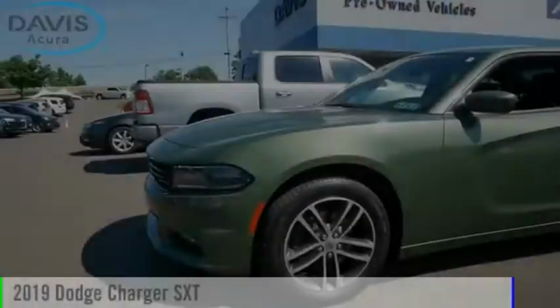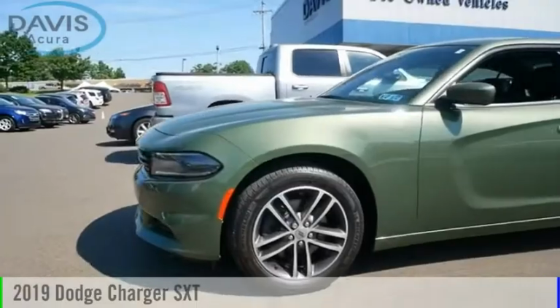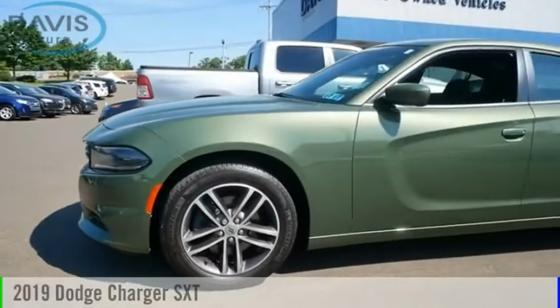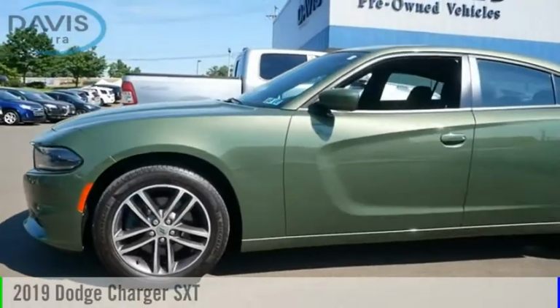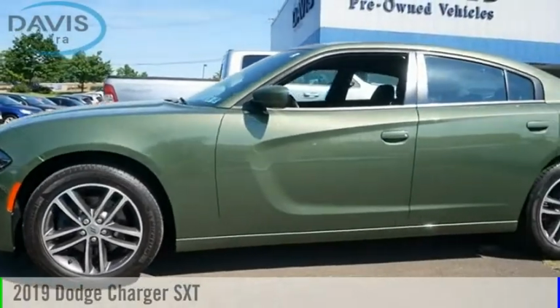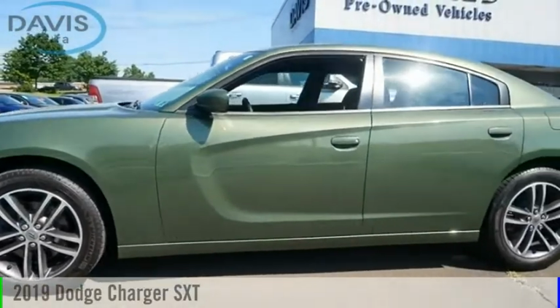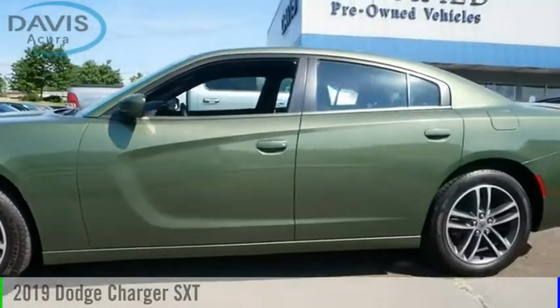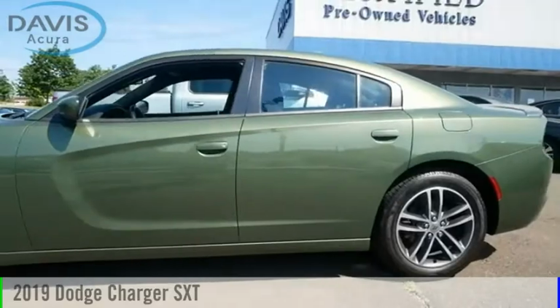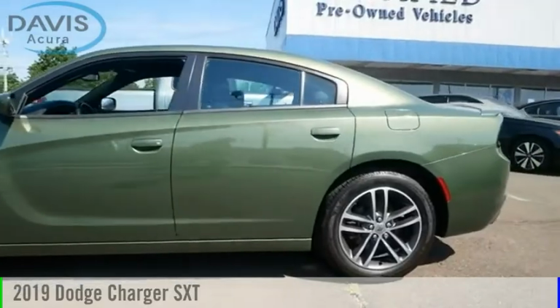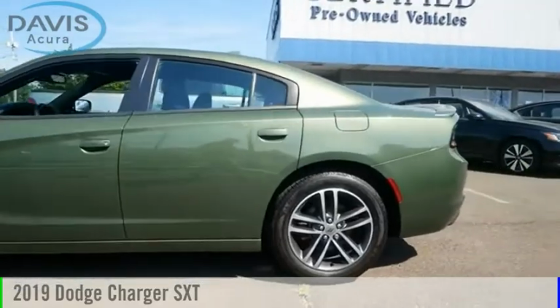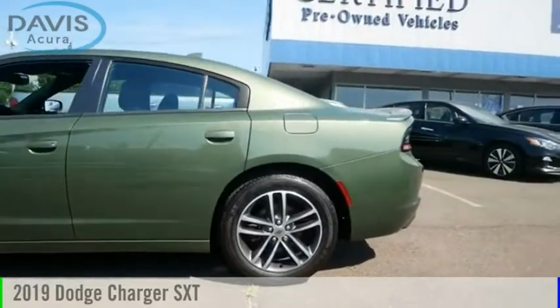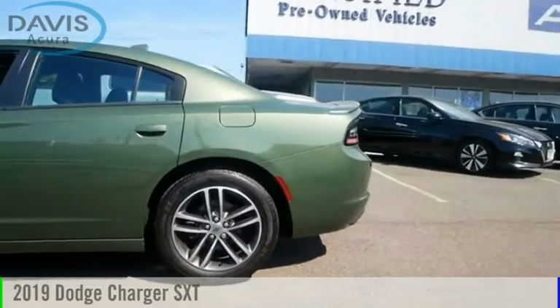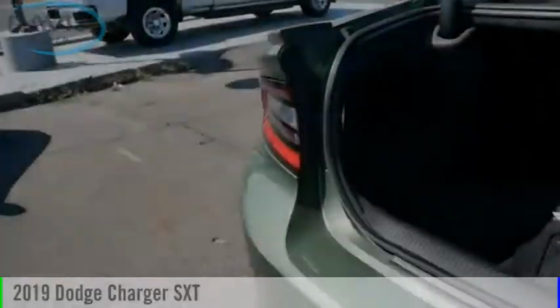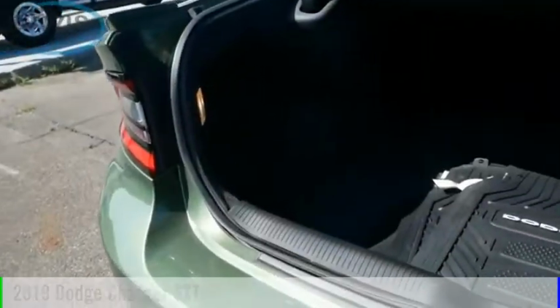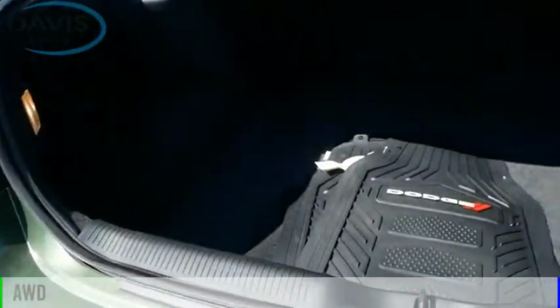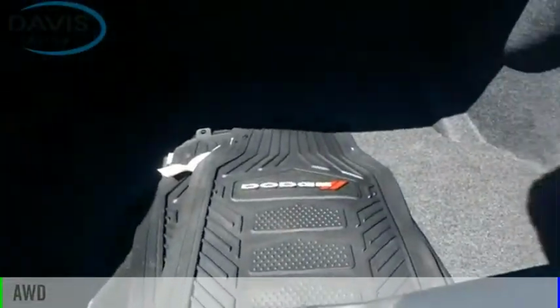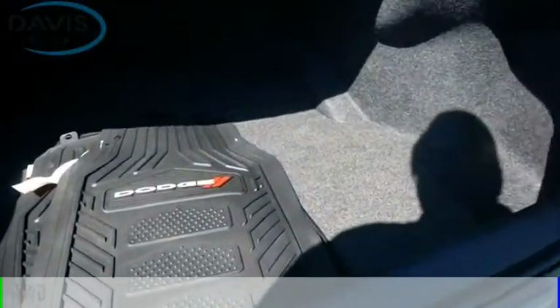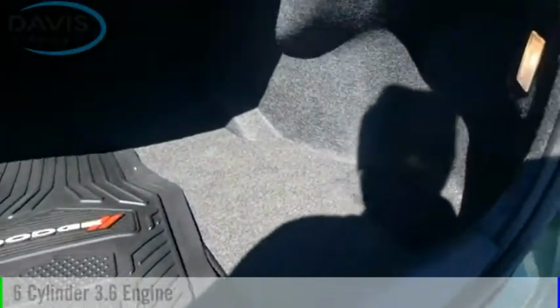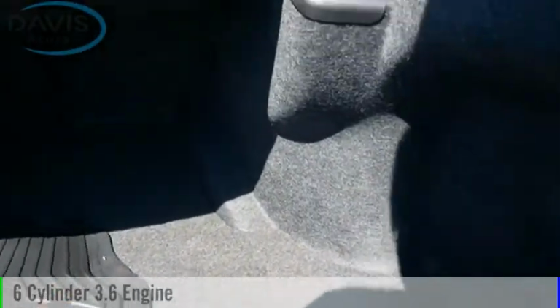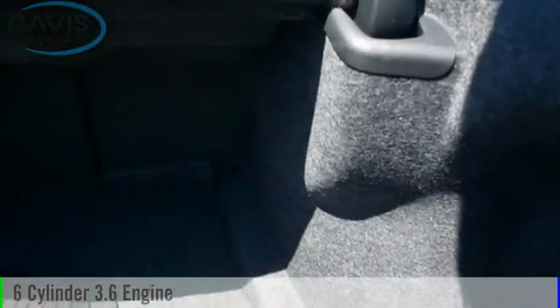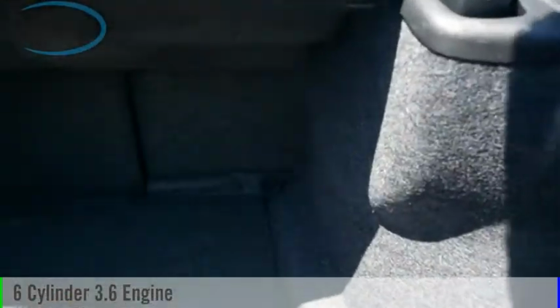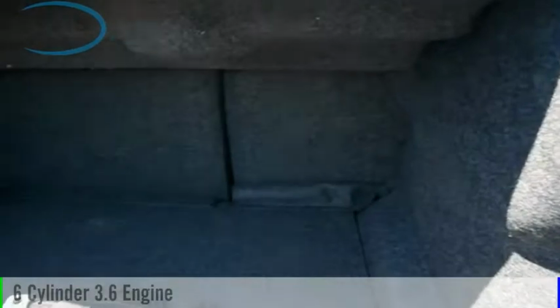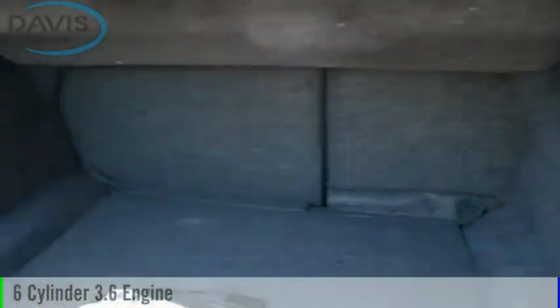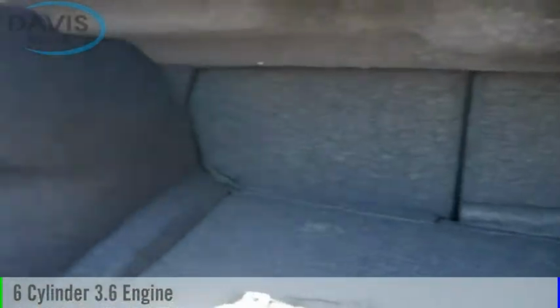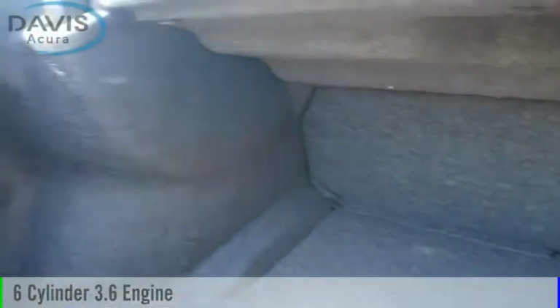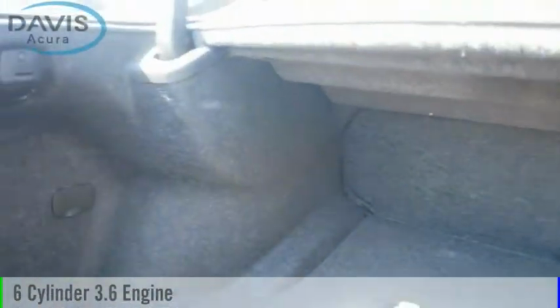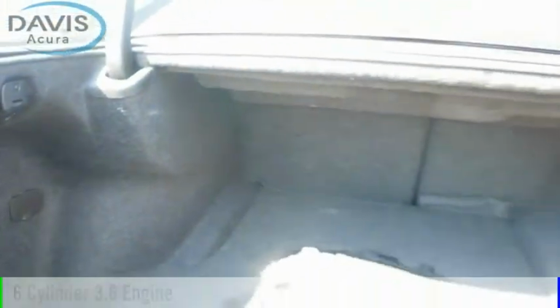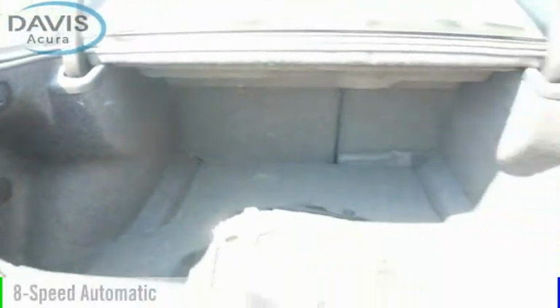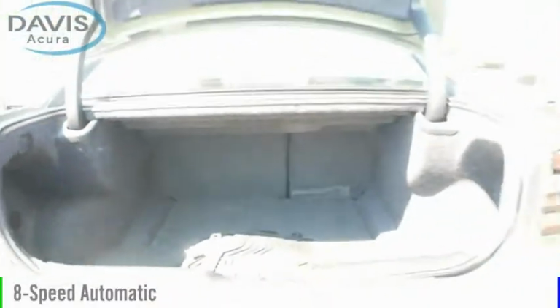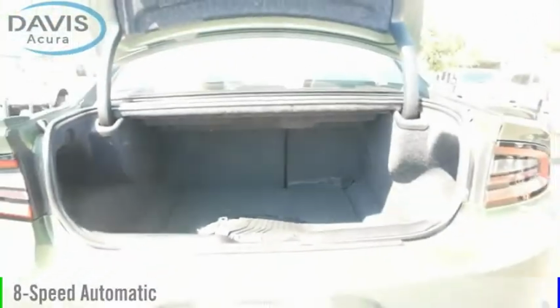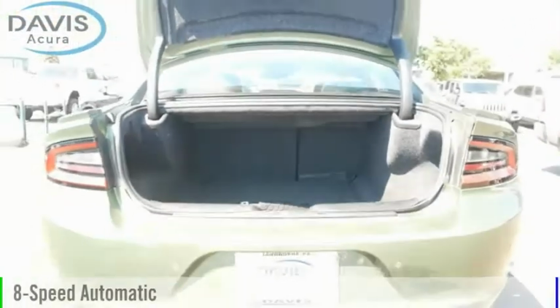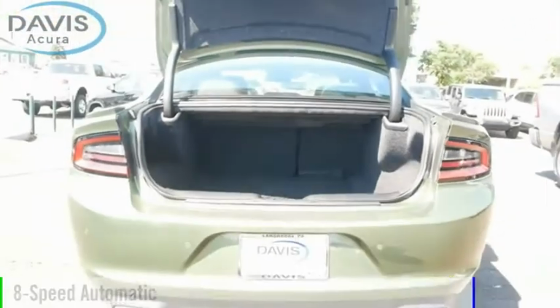Come test drive the 2019 Charger. This vehicle is powered by an all-wheel drive, six-cylinder, 3.6-liter engine, and comes with an eight-speed automatic transmission.